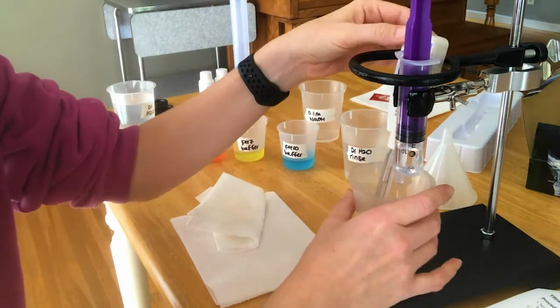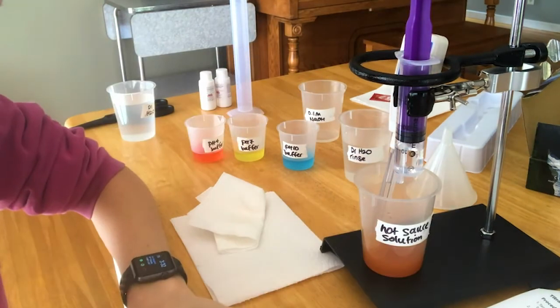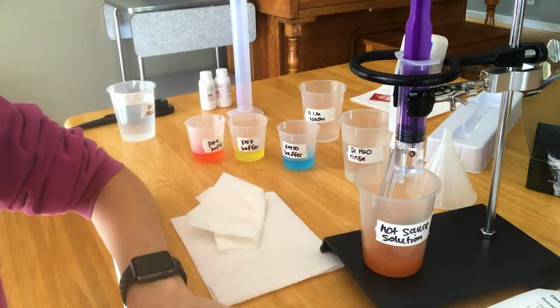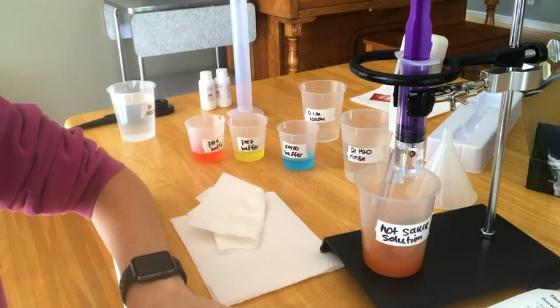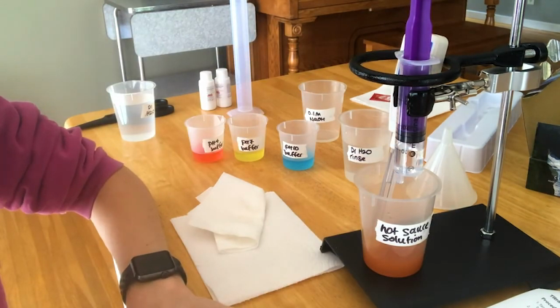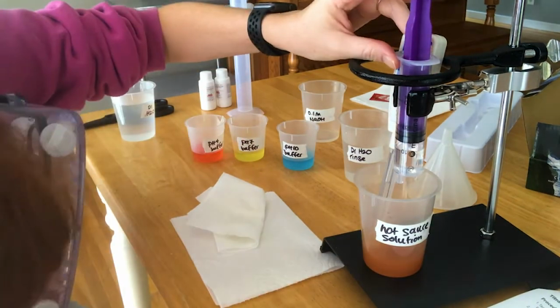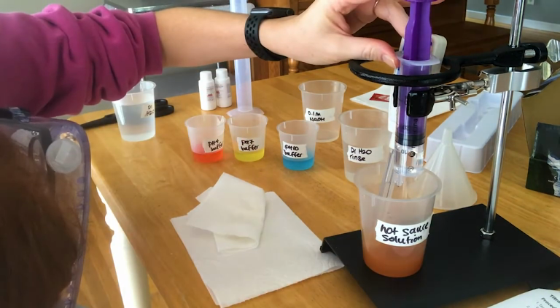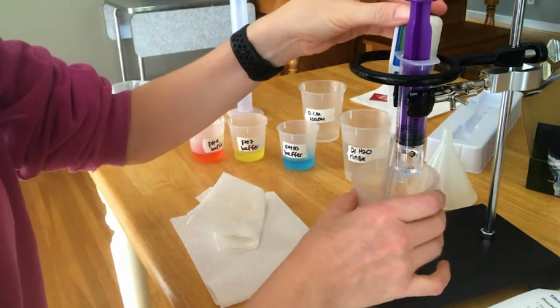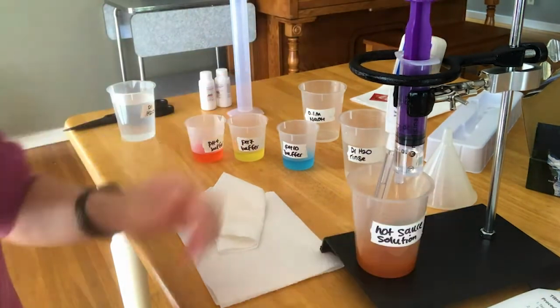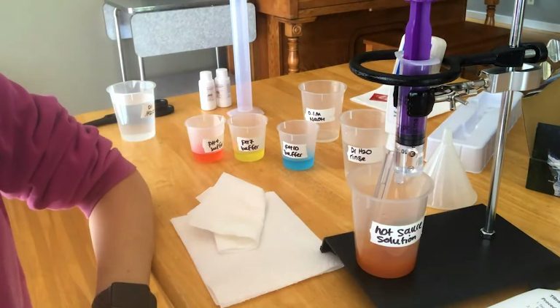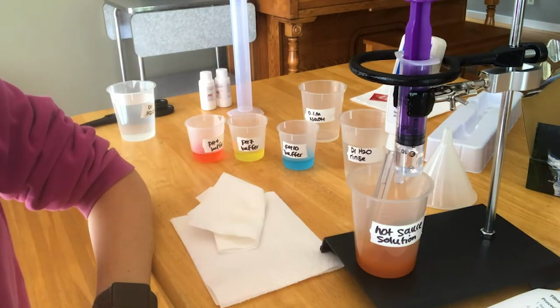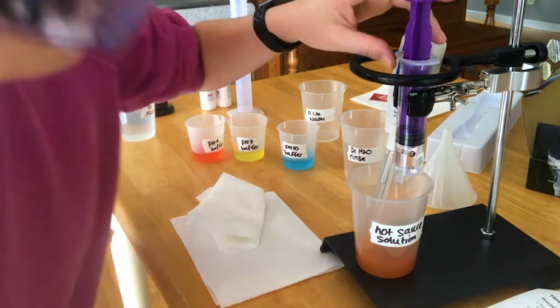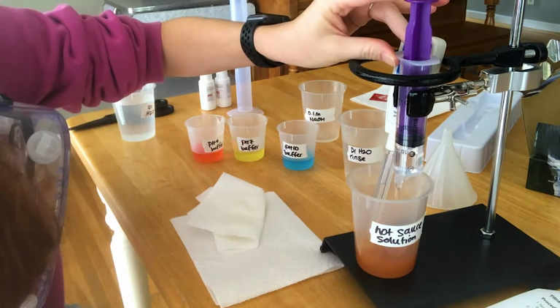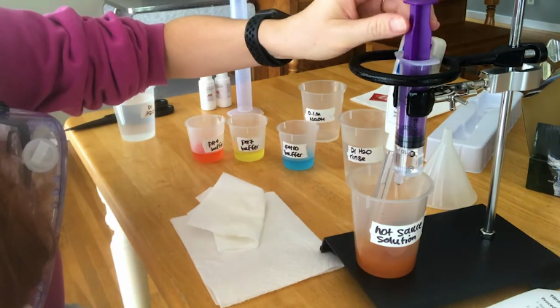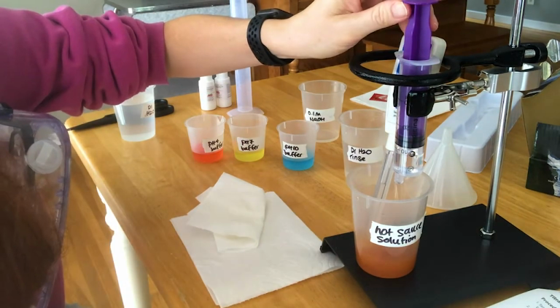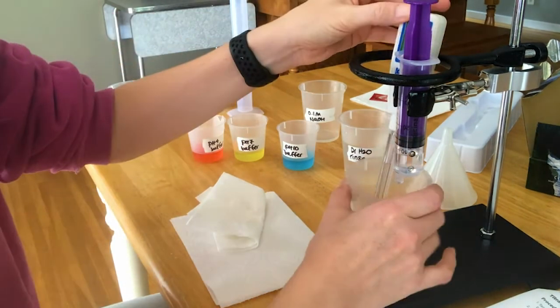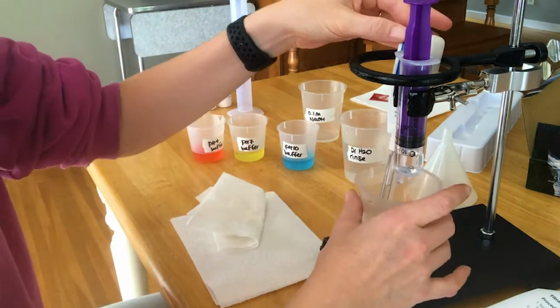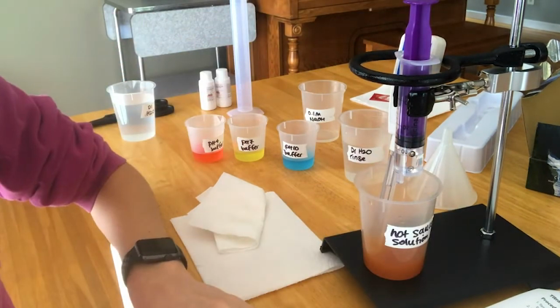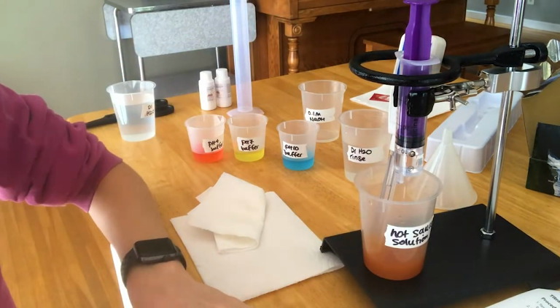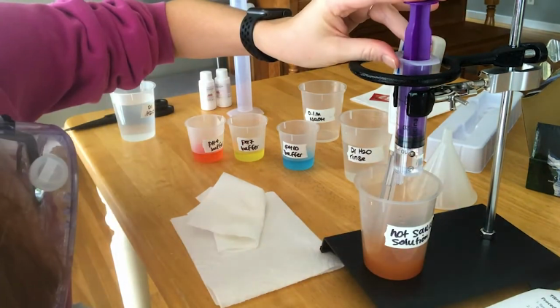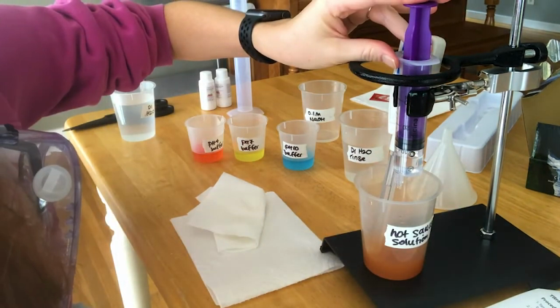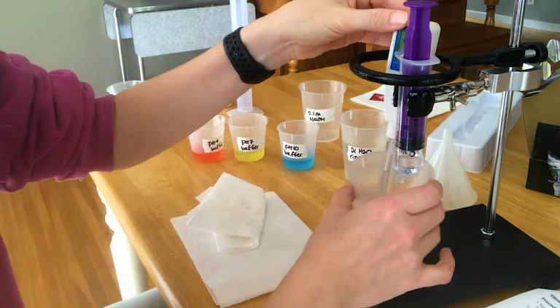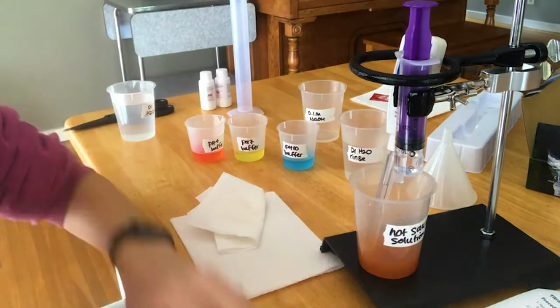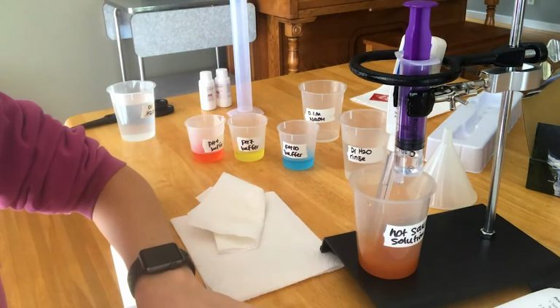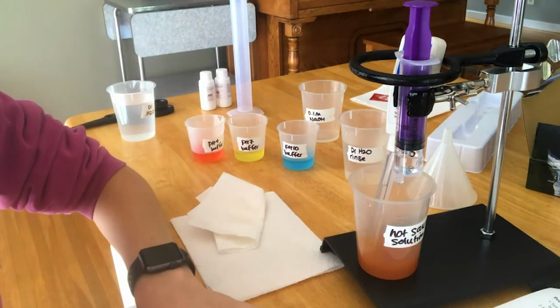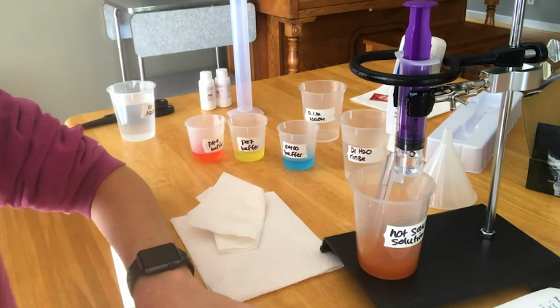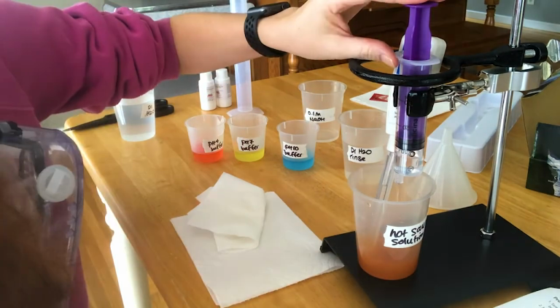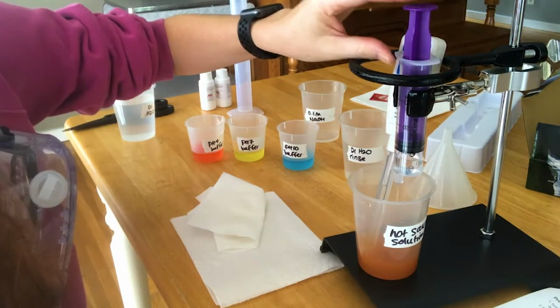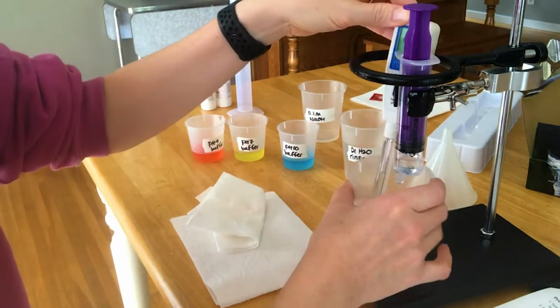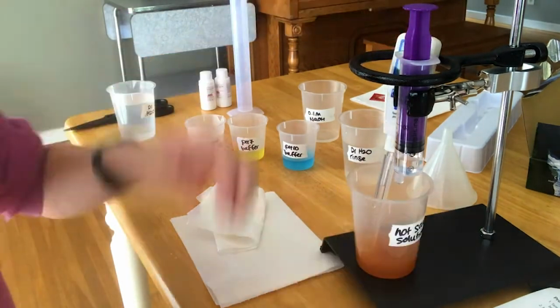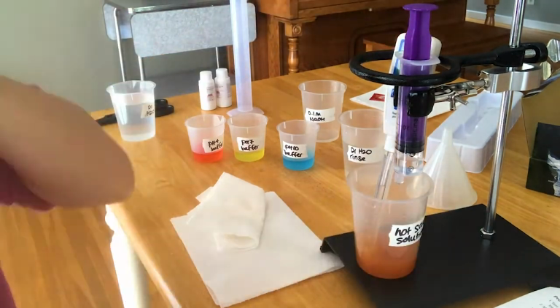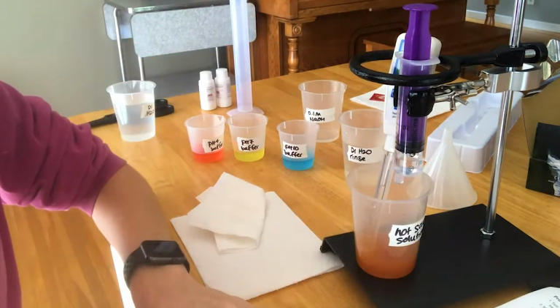If you want to keep your buffer solutions, you can pour them back in the bottle. Everything else can be rinsed down the sink with a lot of water. Make sure you rinse off your pH meter with distilled water and then put it back in the salt solution for storing.